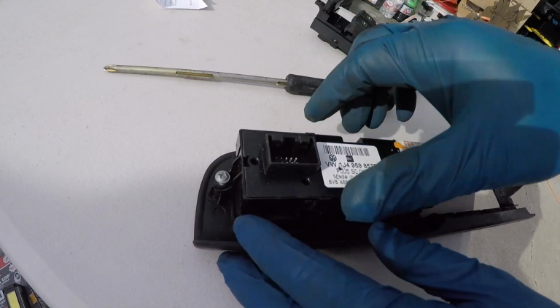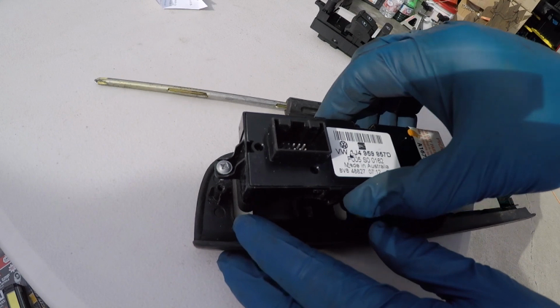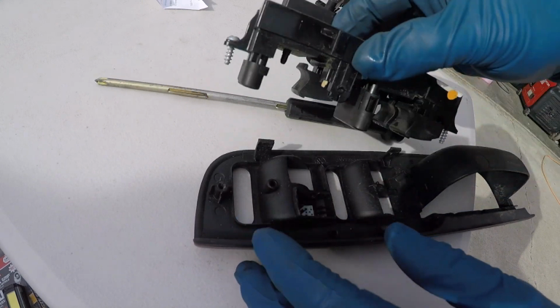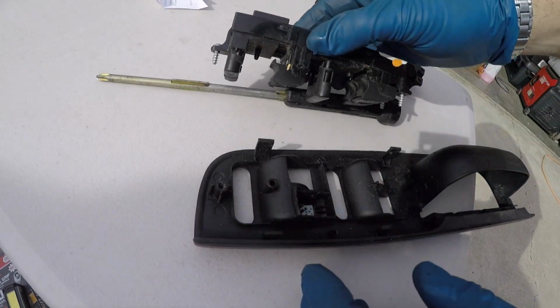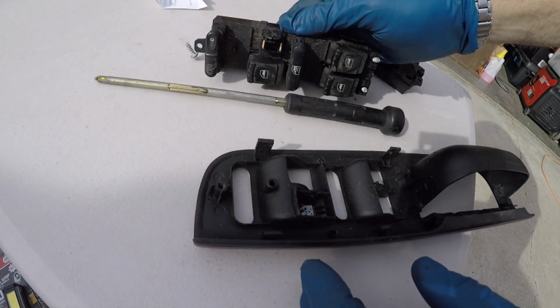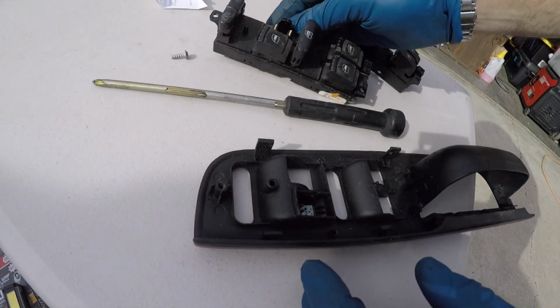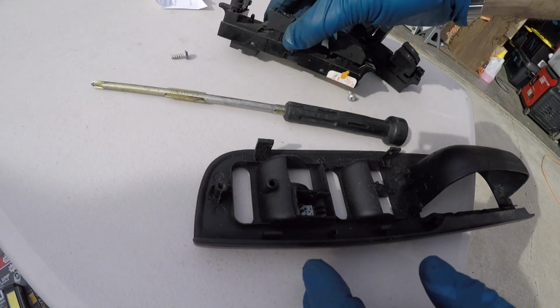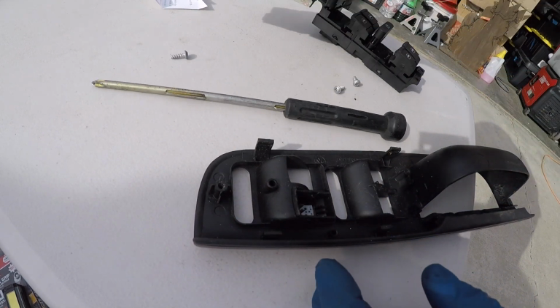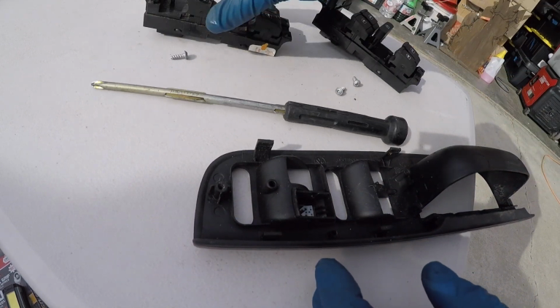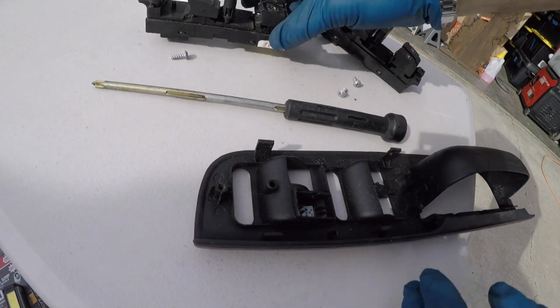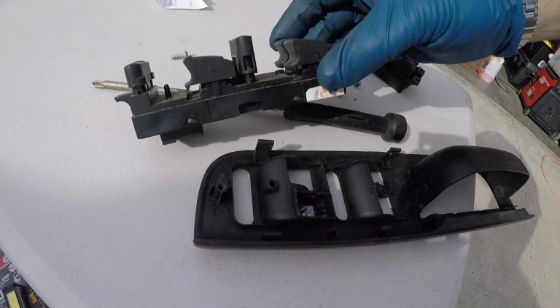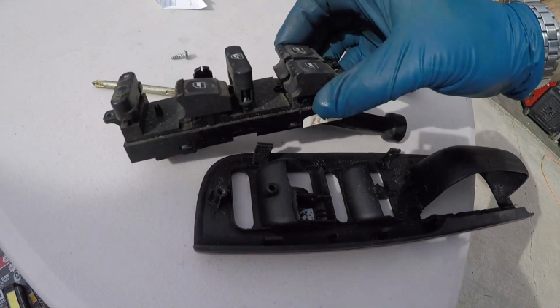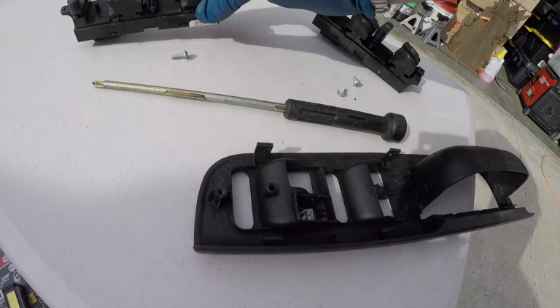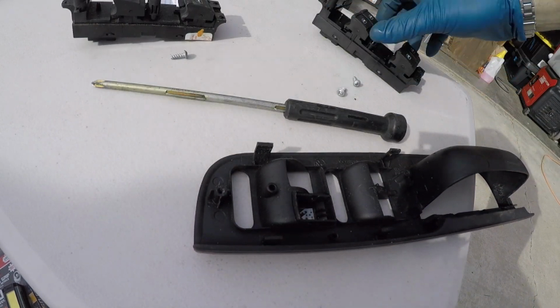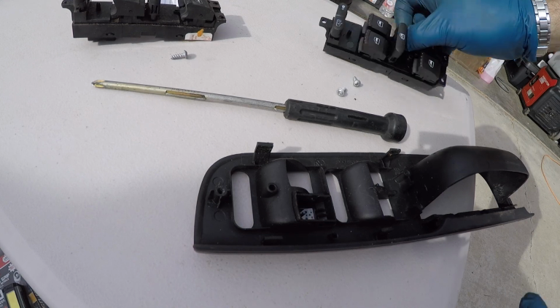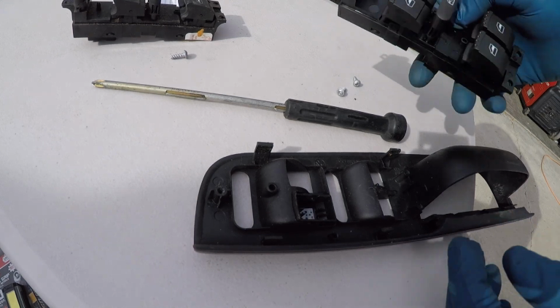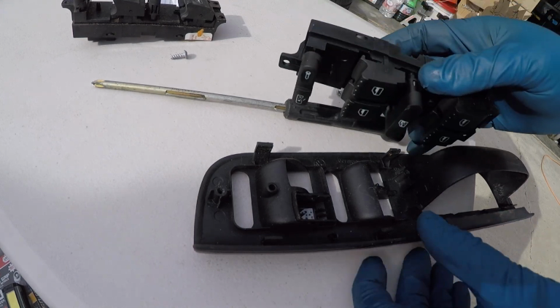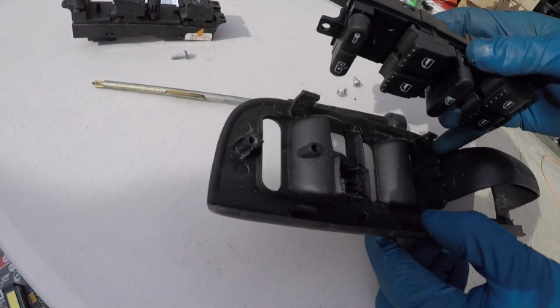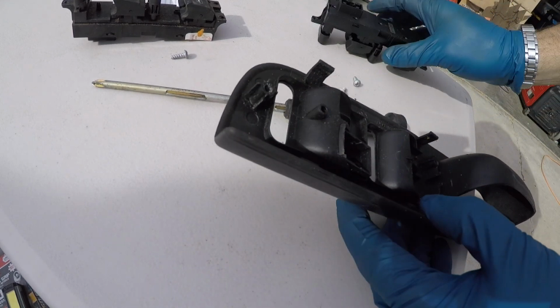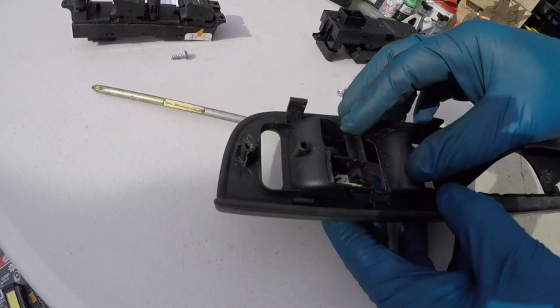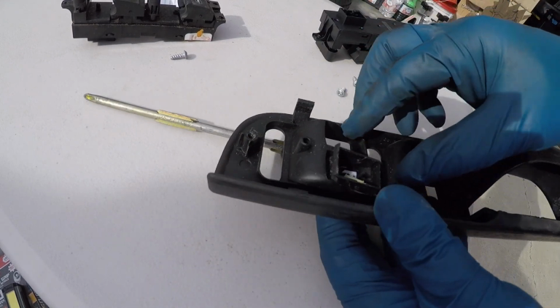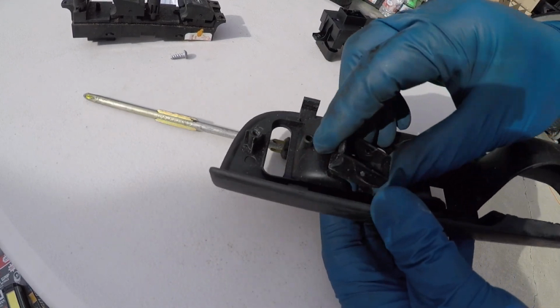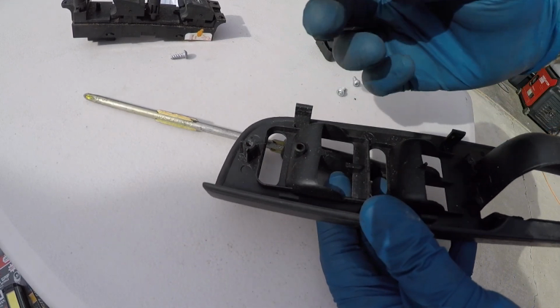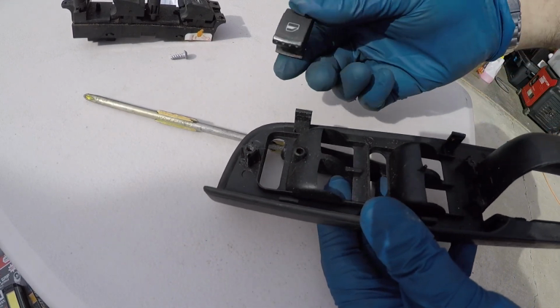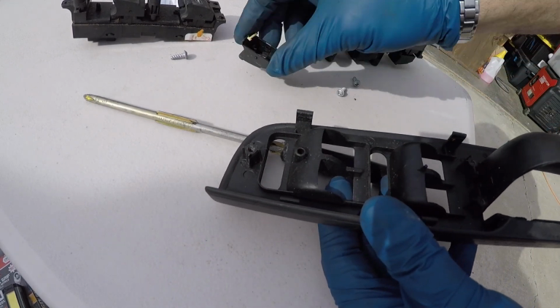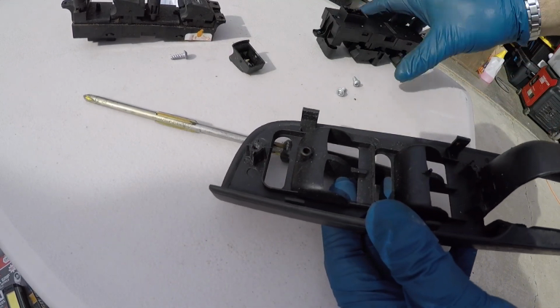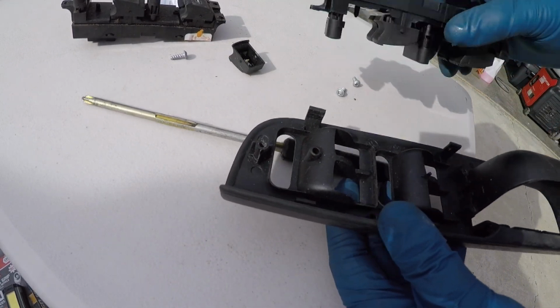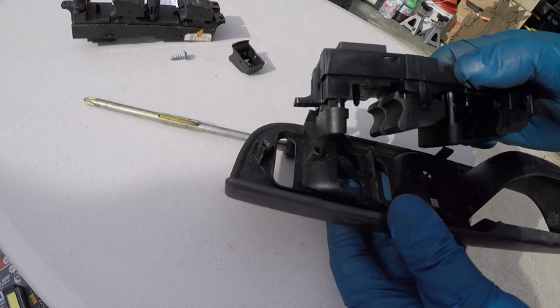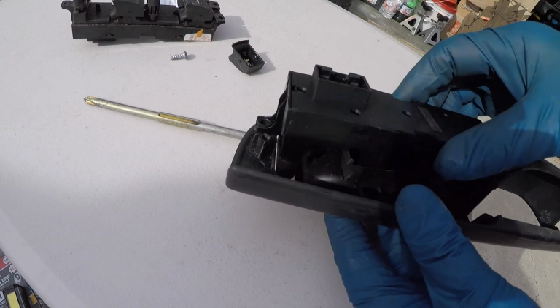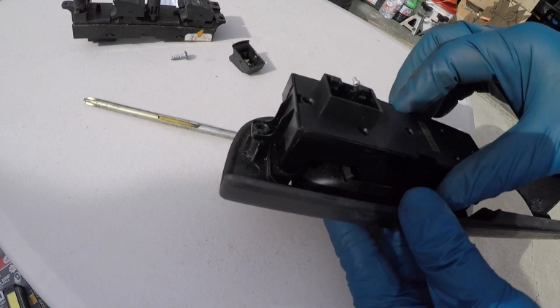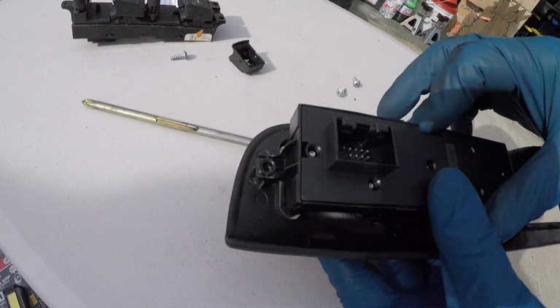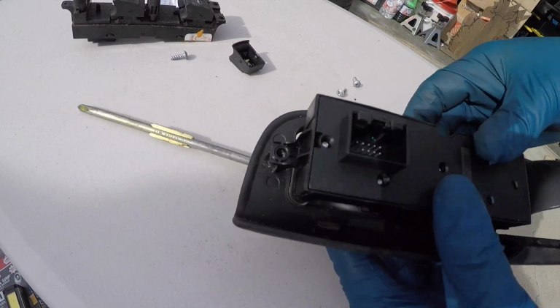There we go, that's out. Done. Old one out, new one in. Oh look at that — it even came all the way apart, how cool. New one fits in place.